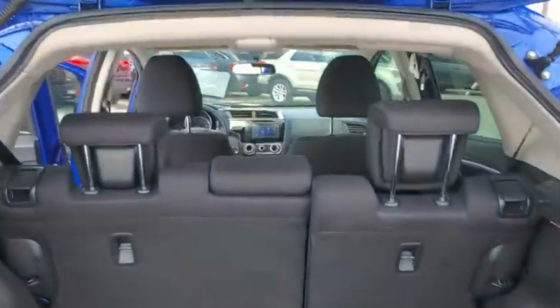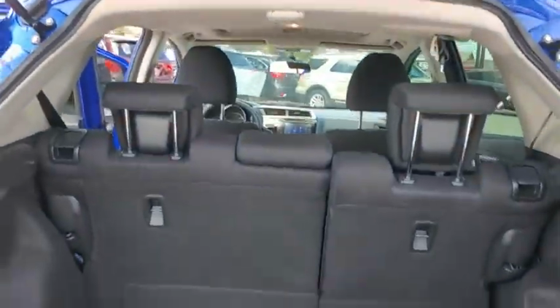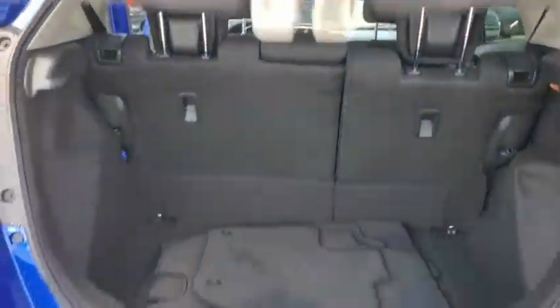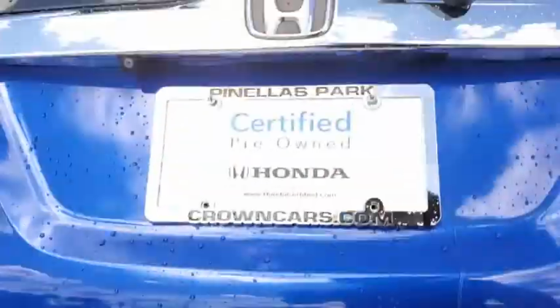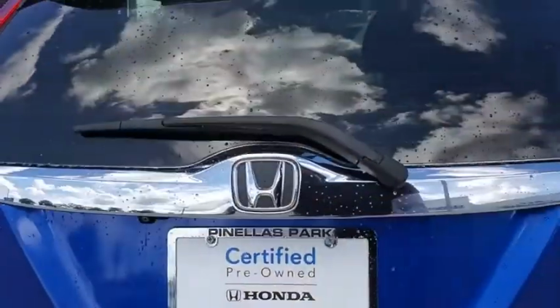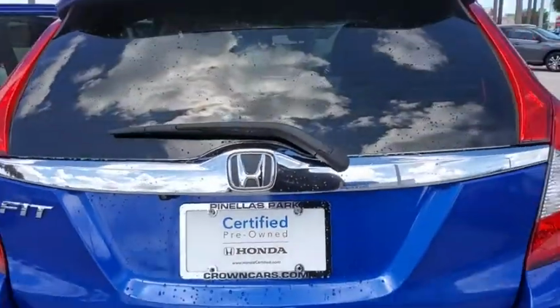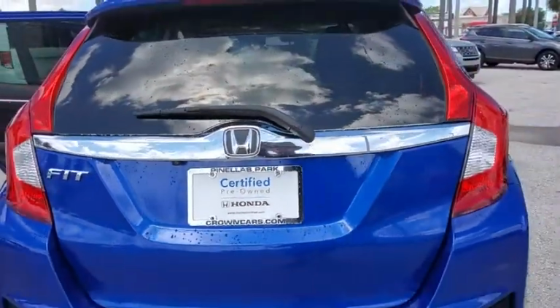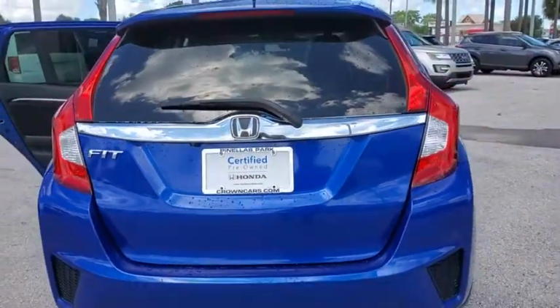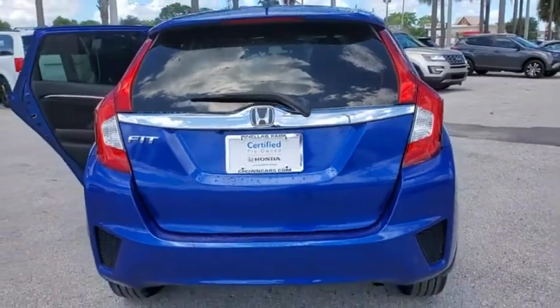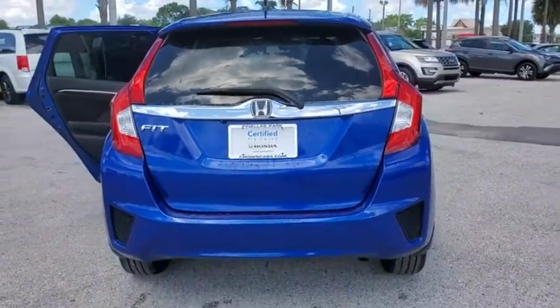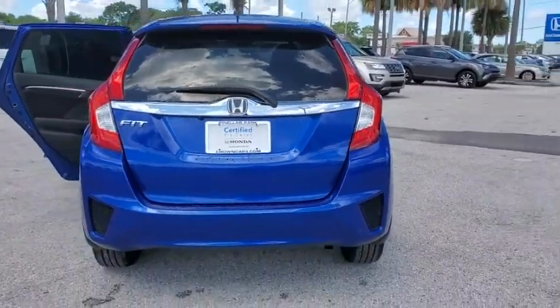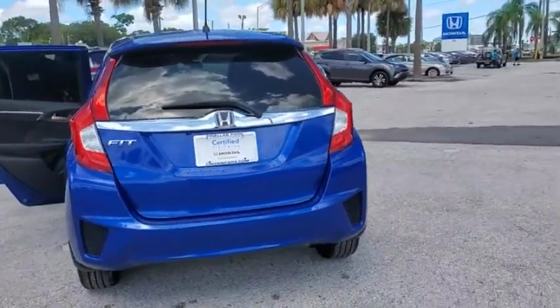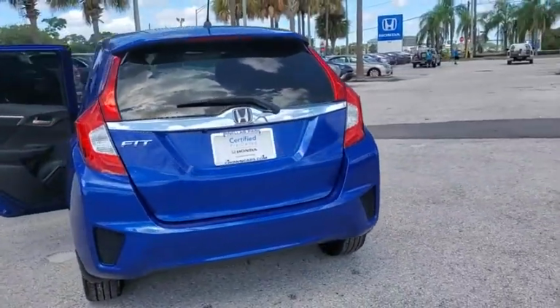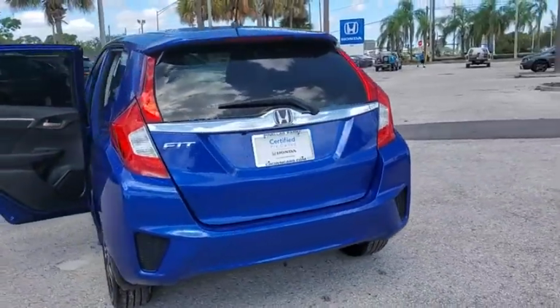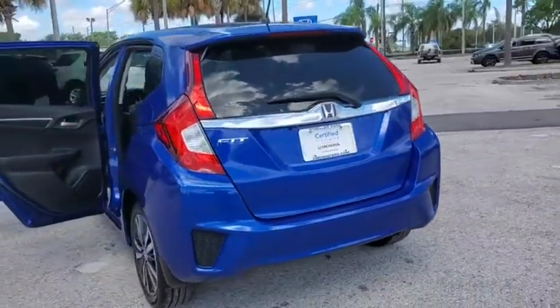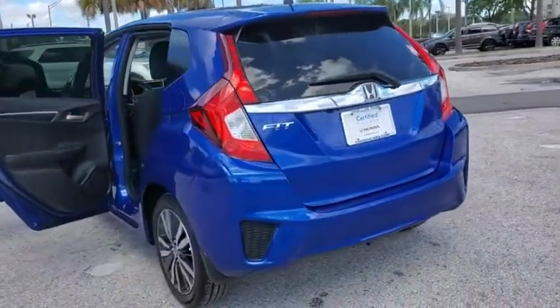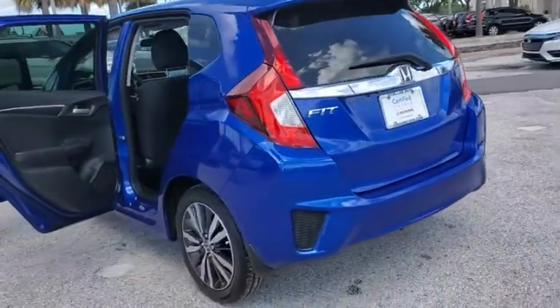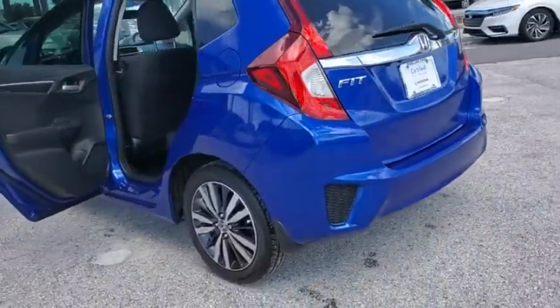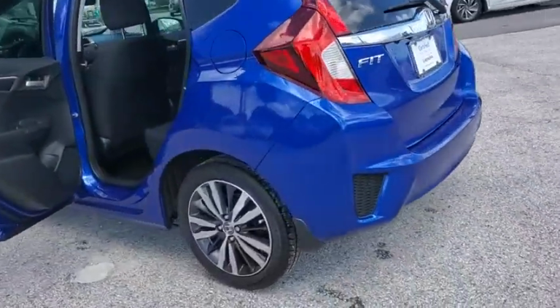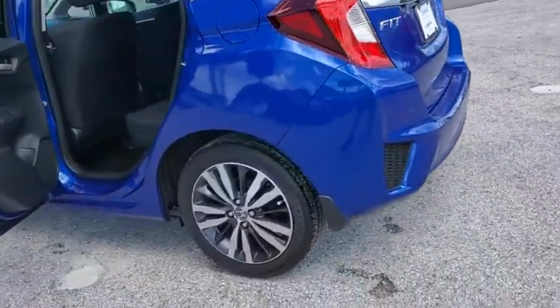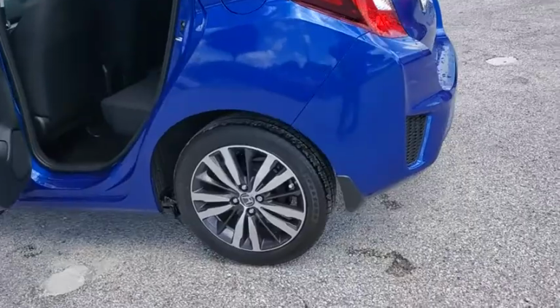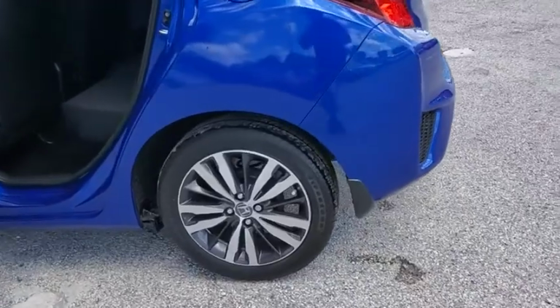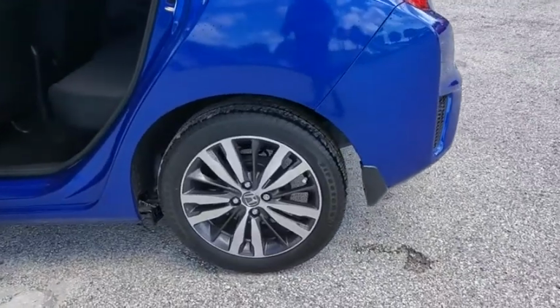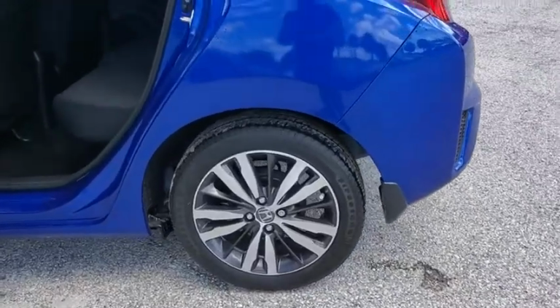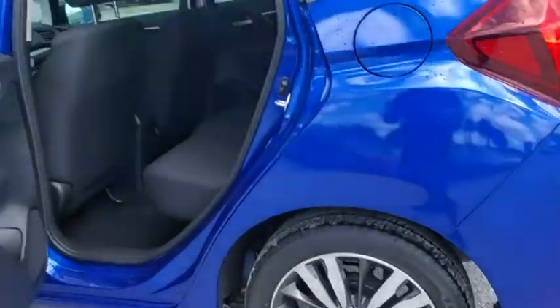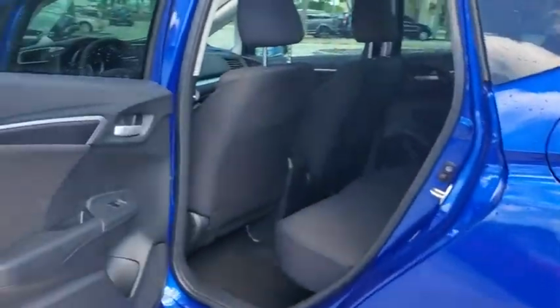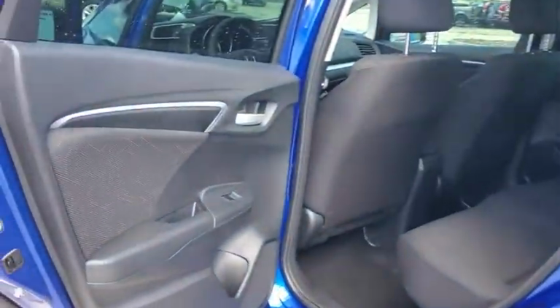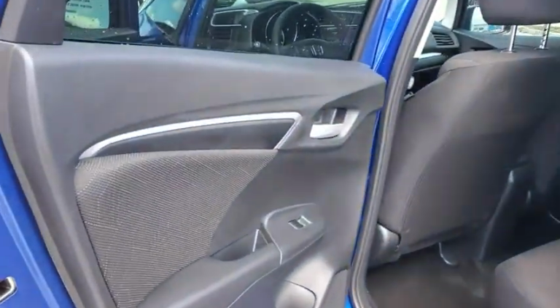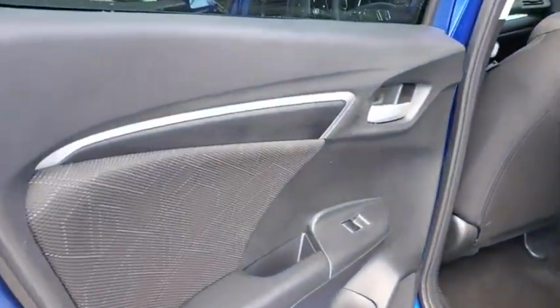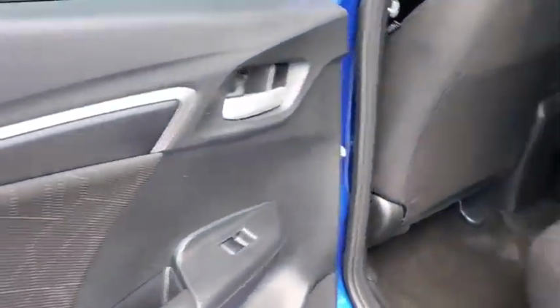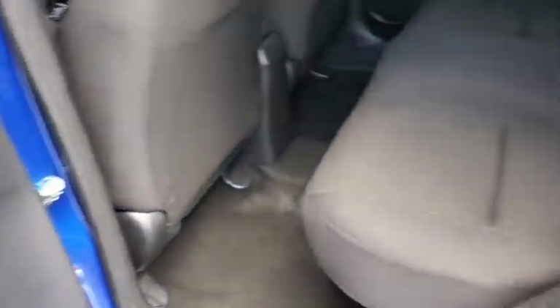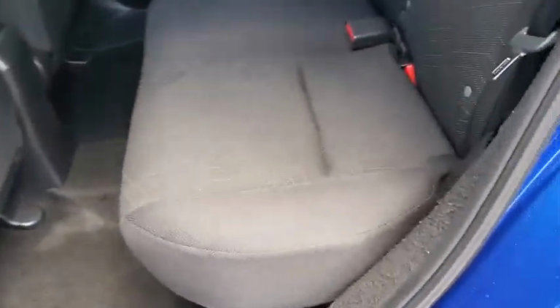This vehicle has less than 35,000 miles. Here are some of this vehicle's great options: traction control, dual airbags, alloy wheels, power steering, AM-FM stereo with CD player, and trip computer.